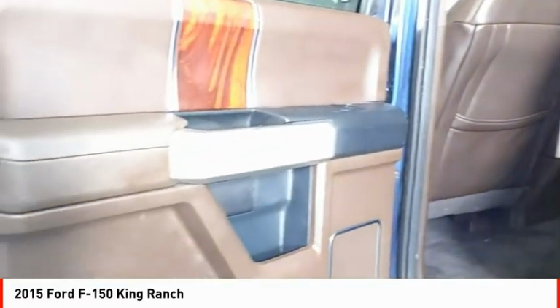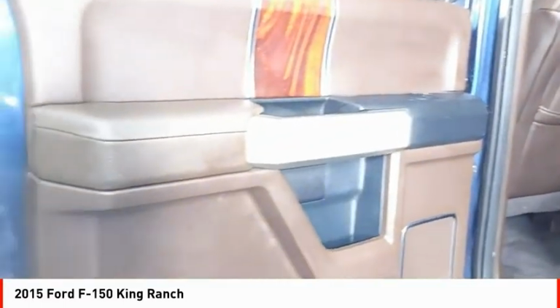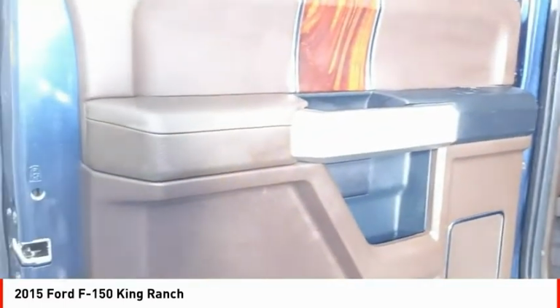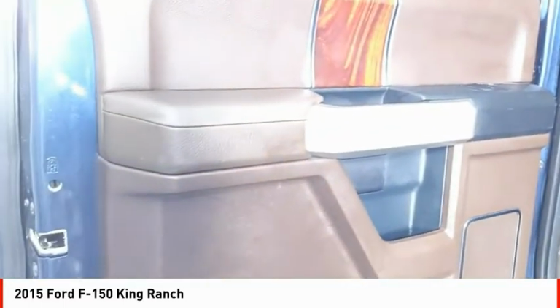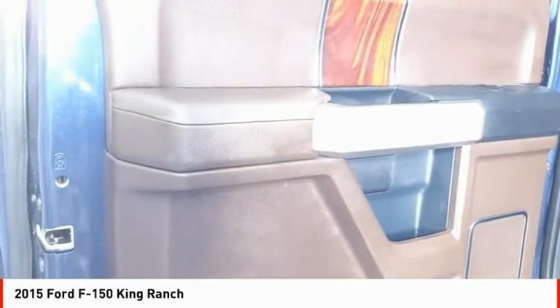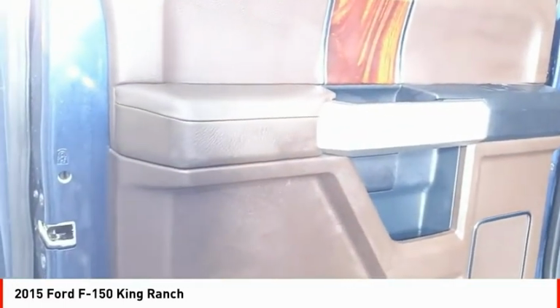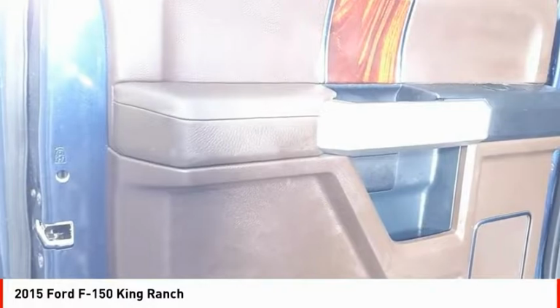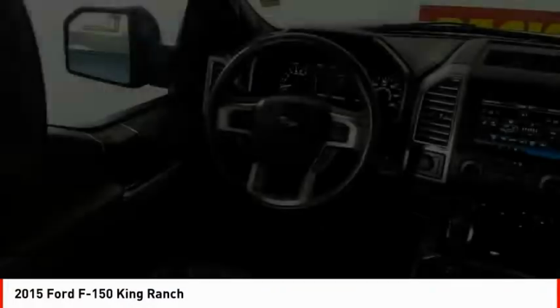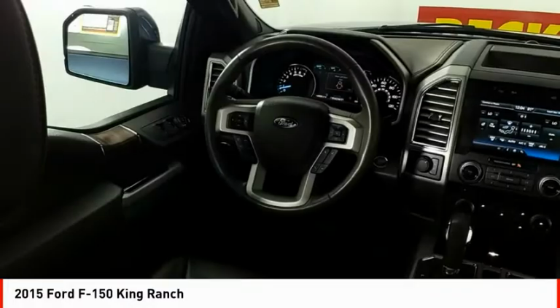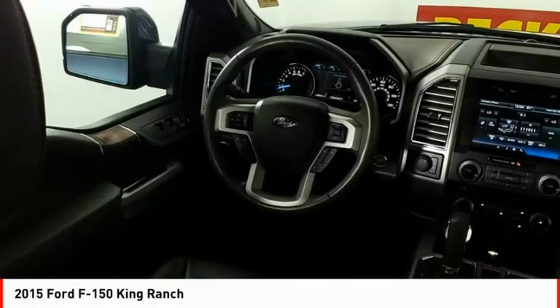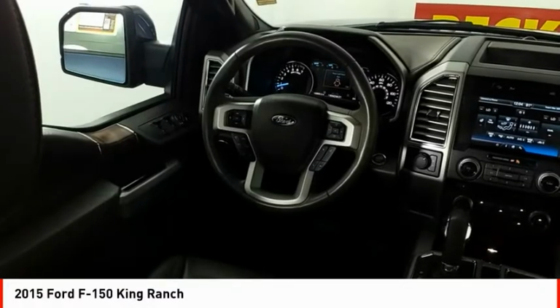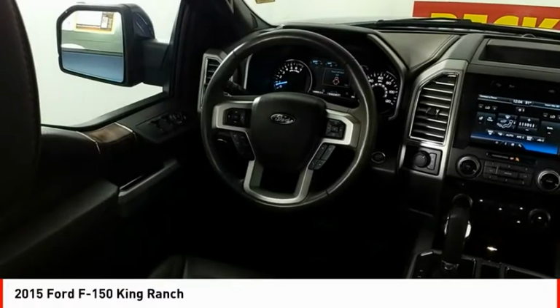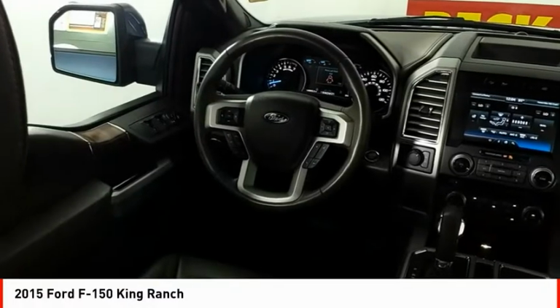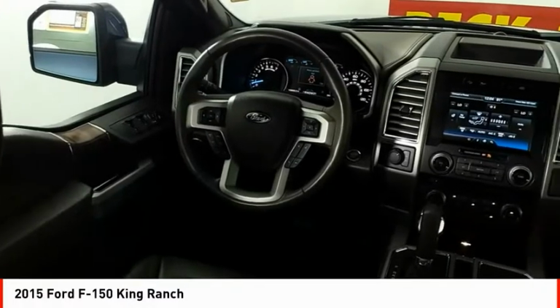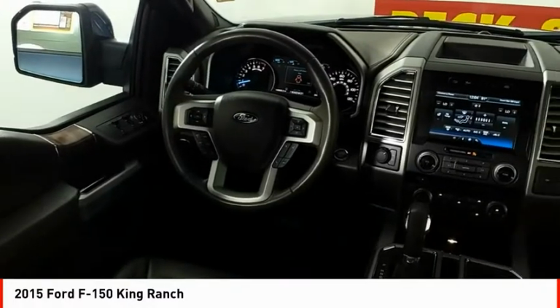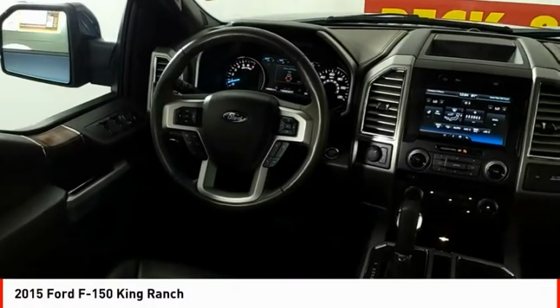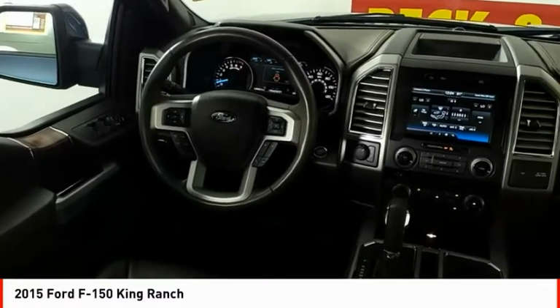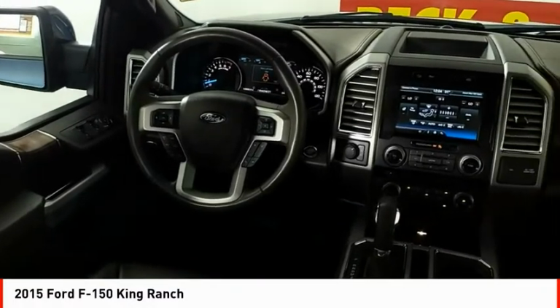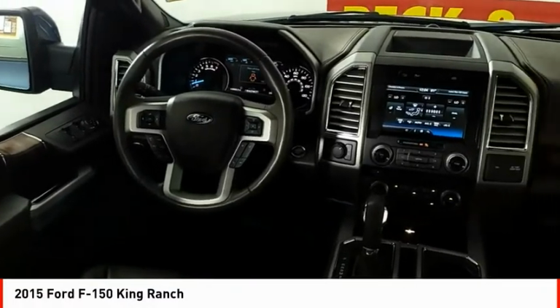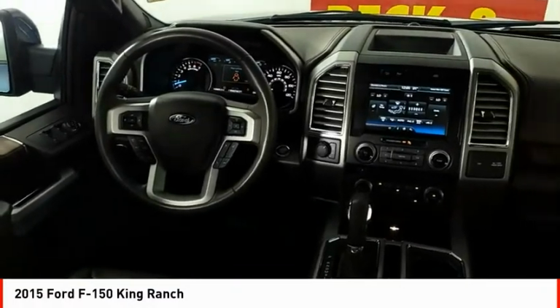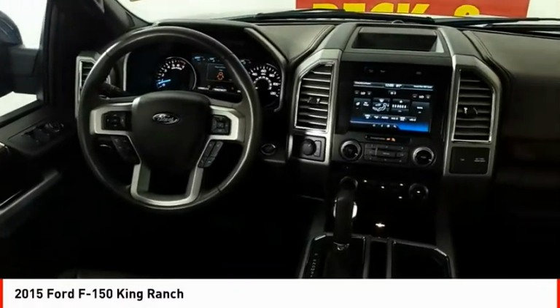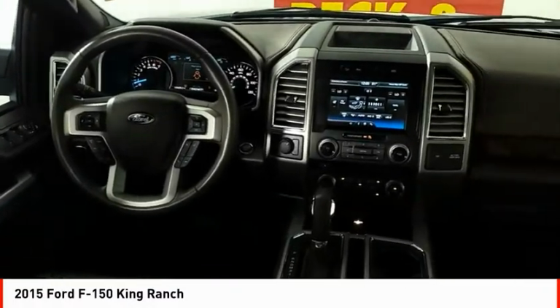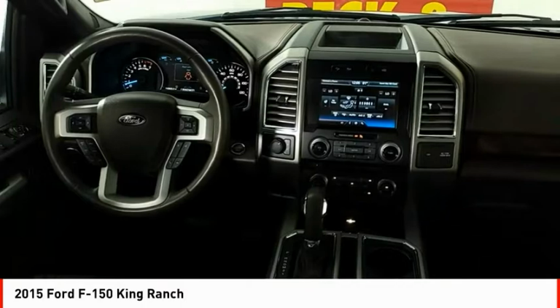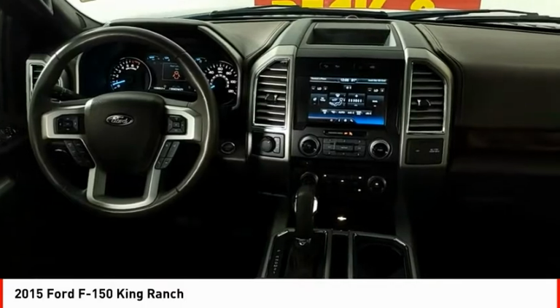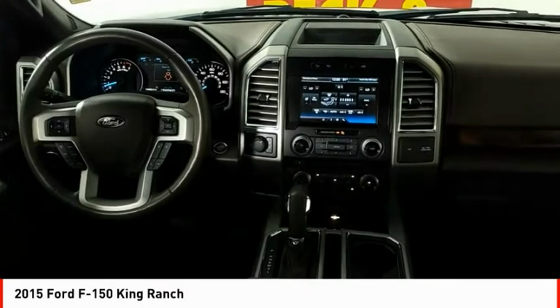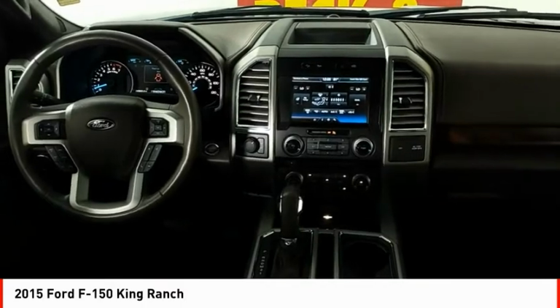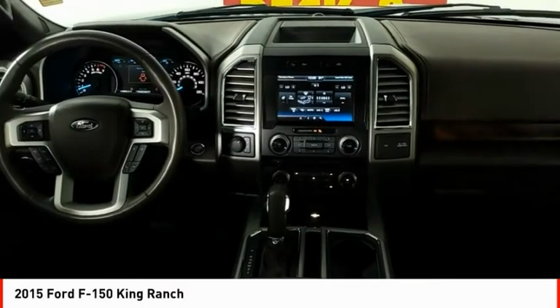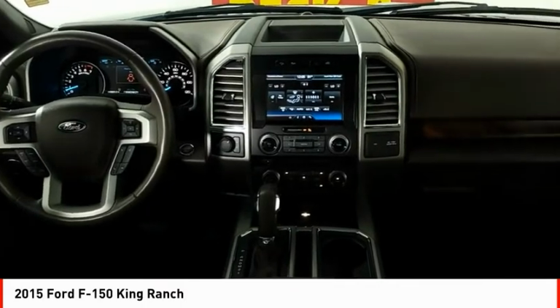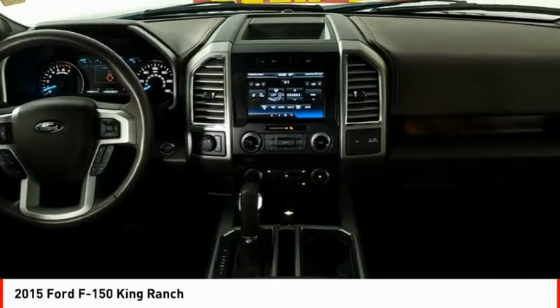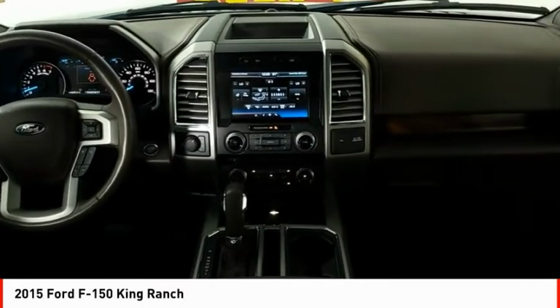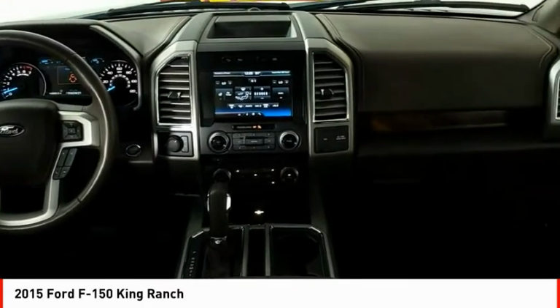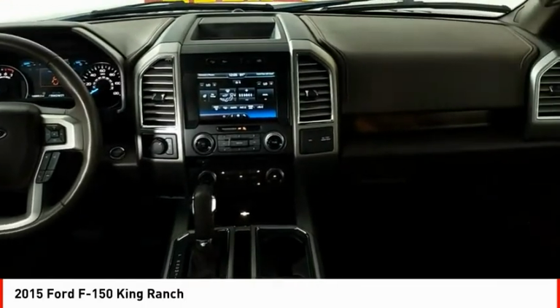Front suspension type: double wishbones and strut. Take this vehicle for a spin and see why so many shoppers are now proud owners.